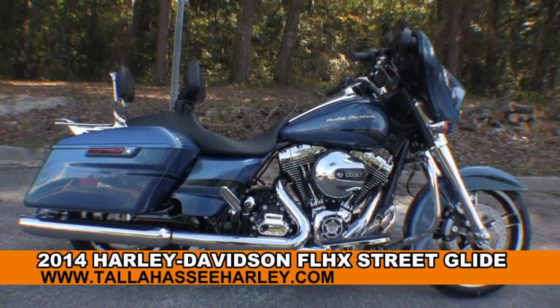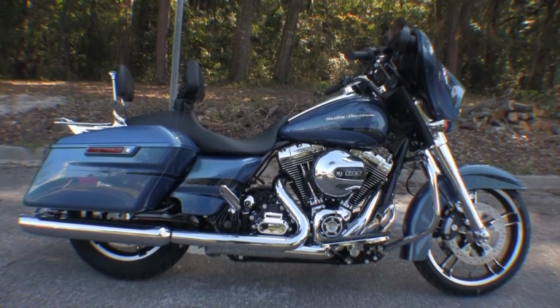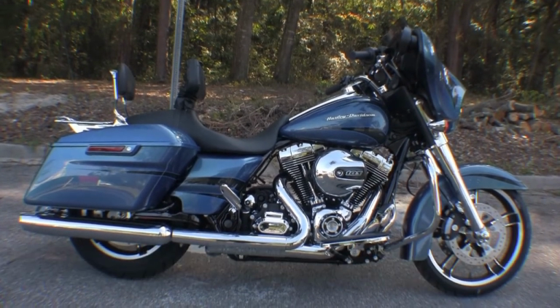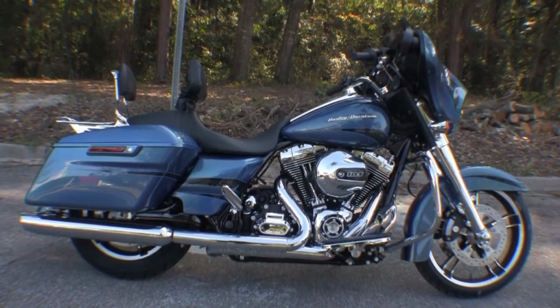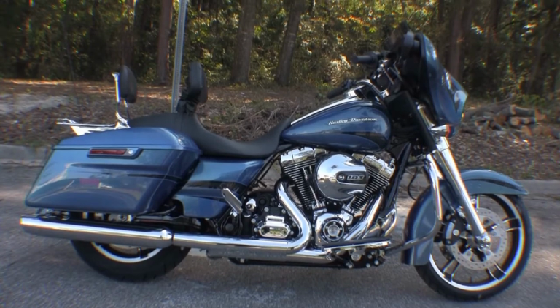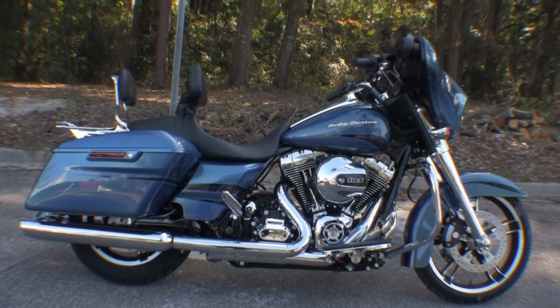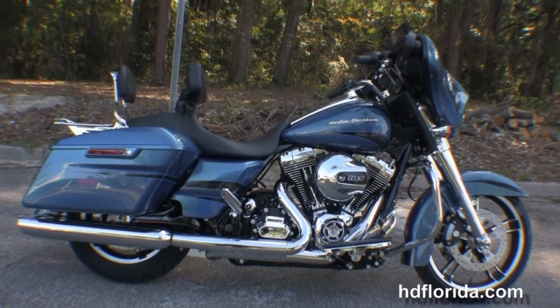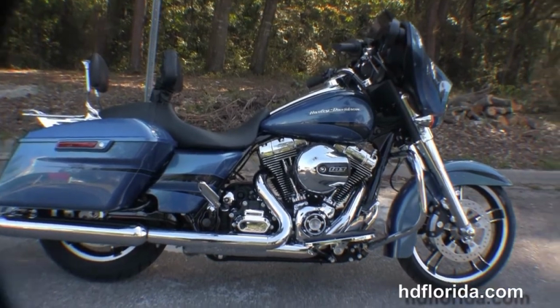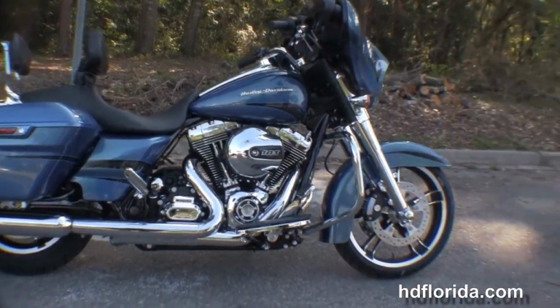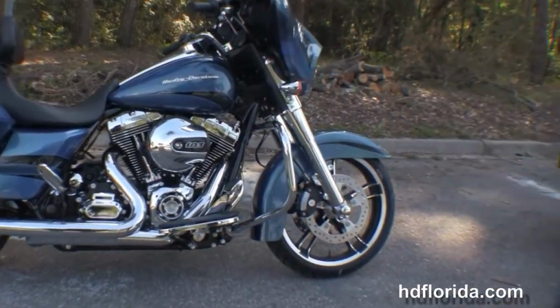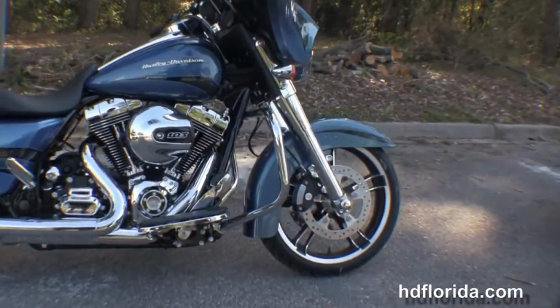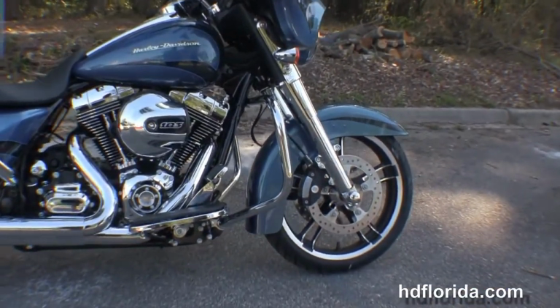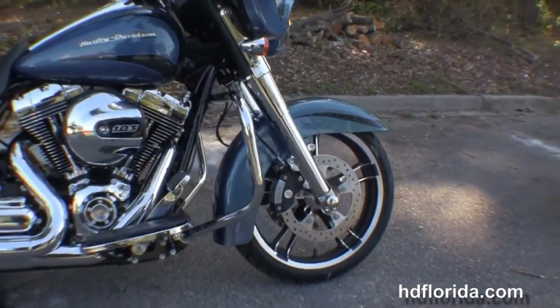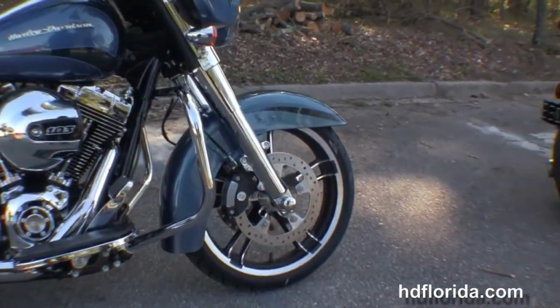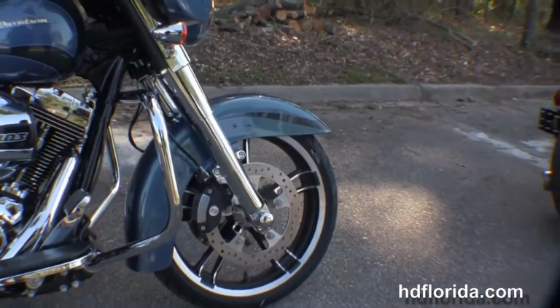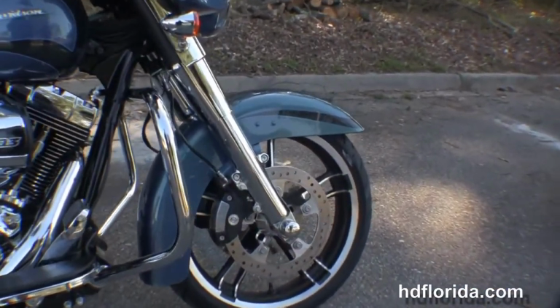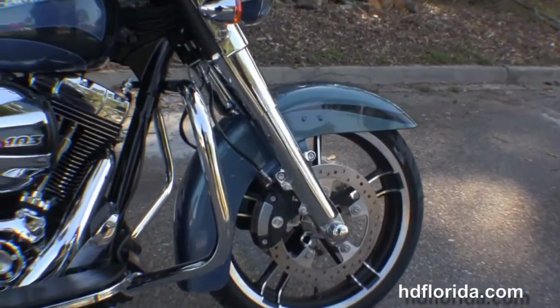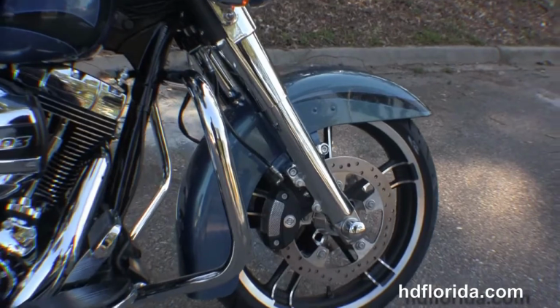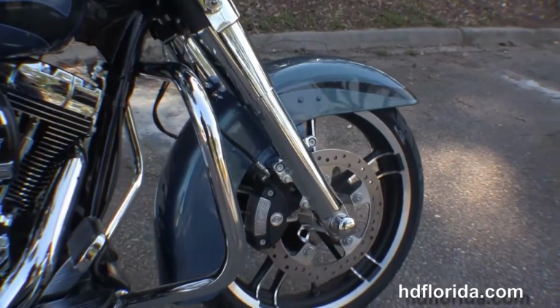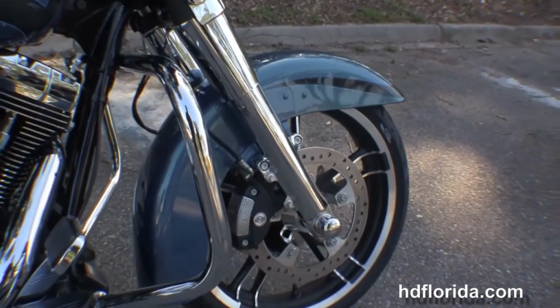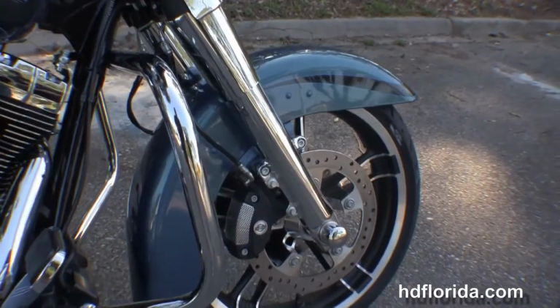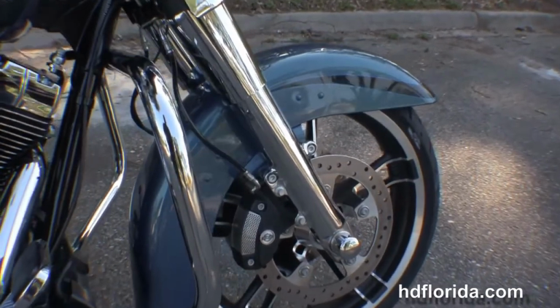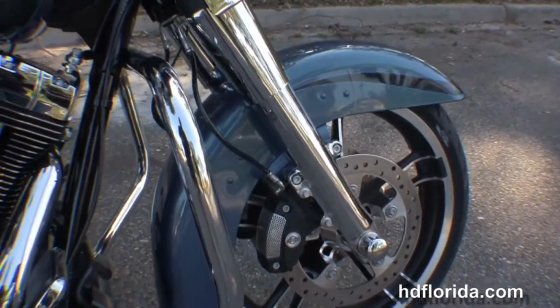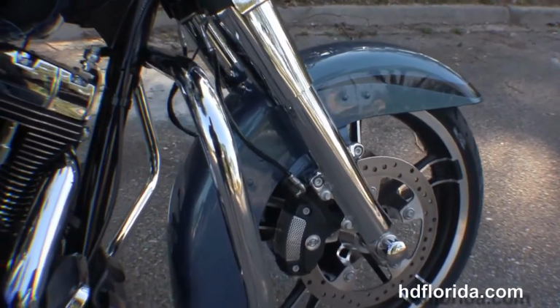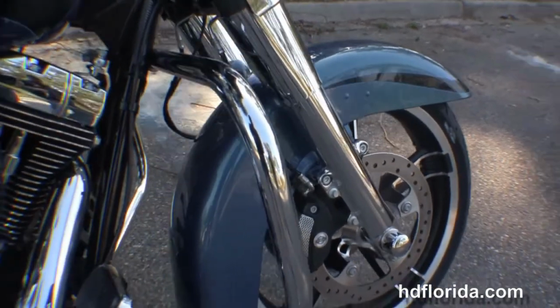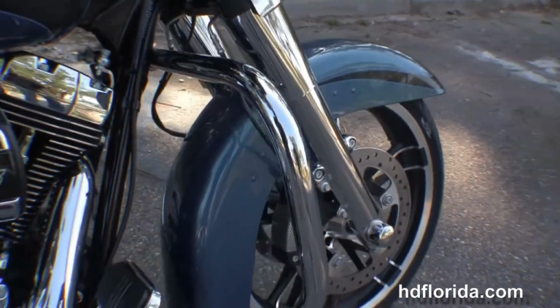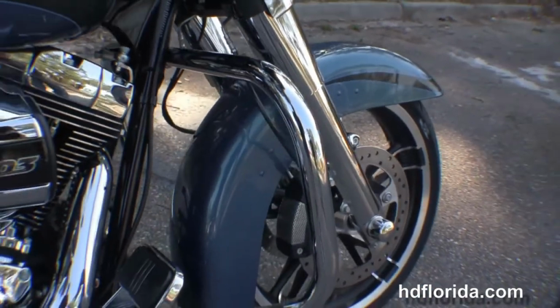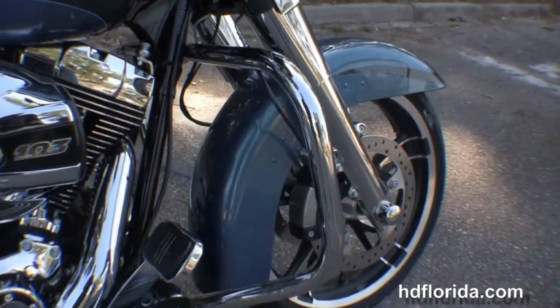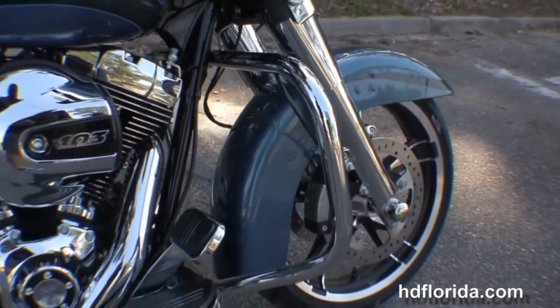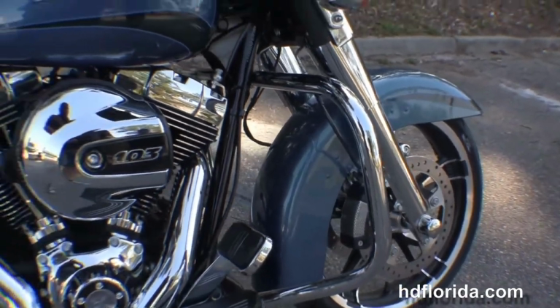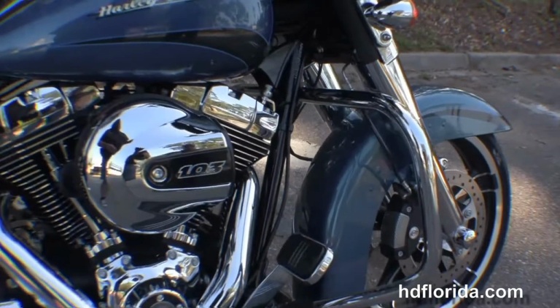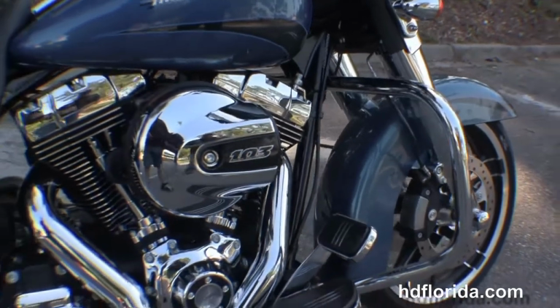The Street Glide starts out front with the all new 49mm chromed out front end. We have the 19 inch enforcer wheels, new low profile style front fender, floating rotors and dual four-piston Brembo calipers.